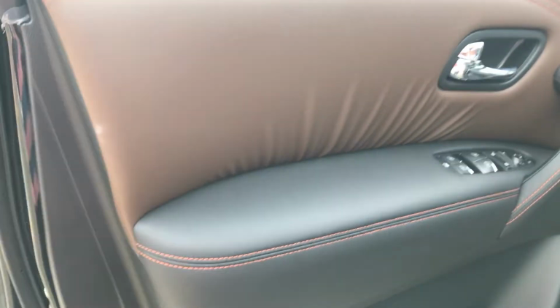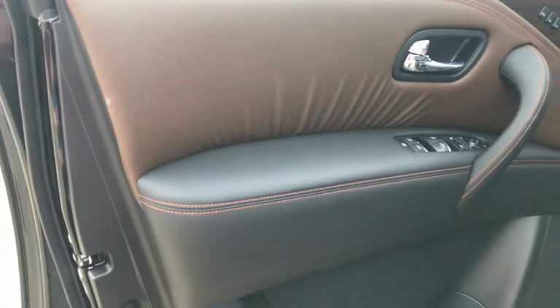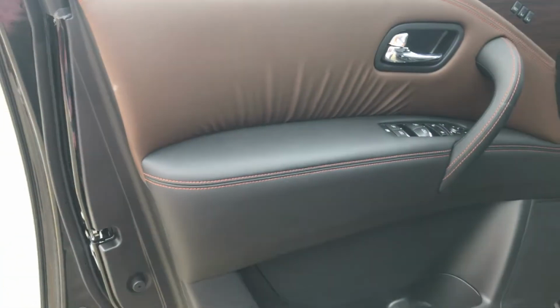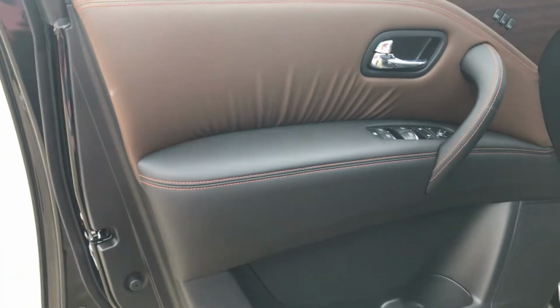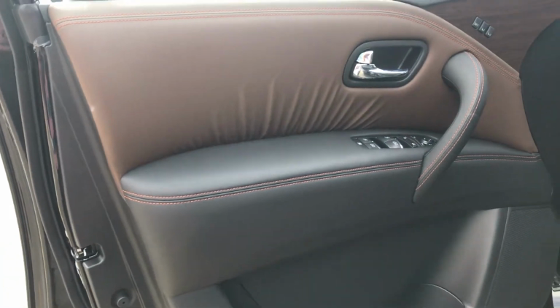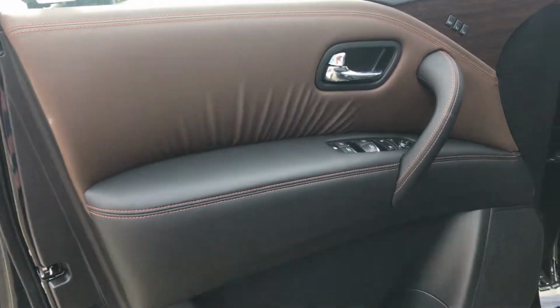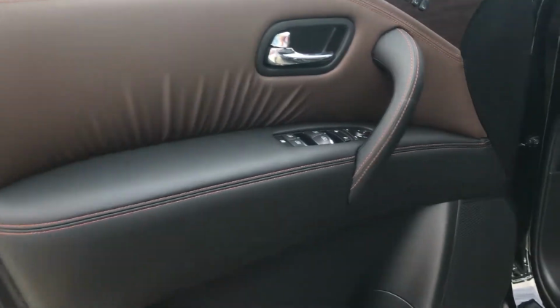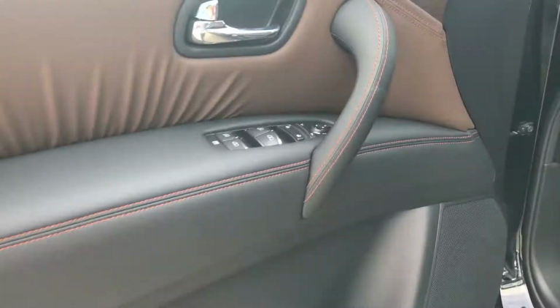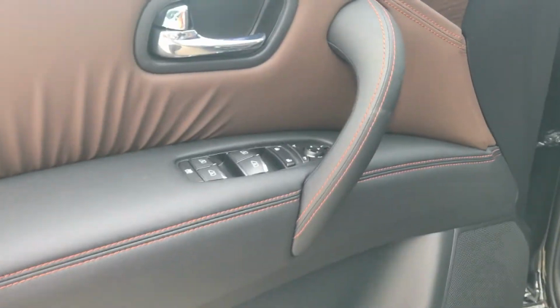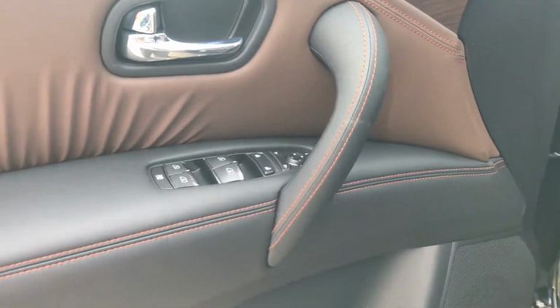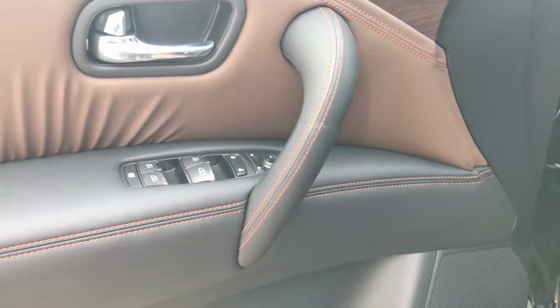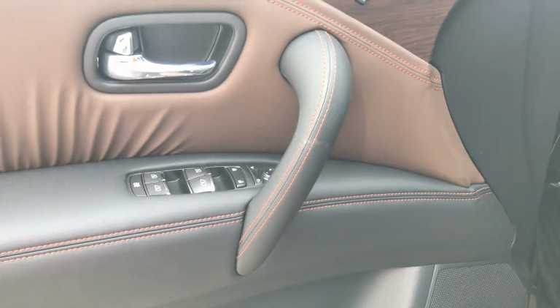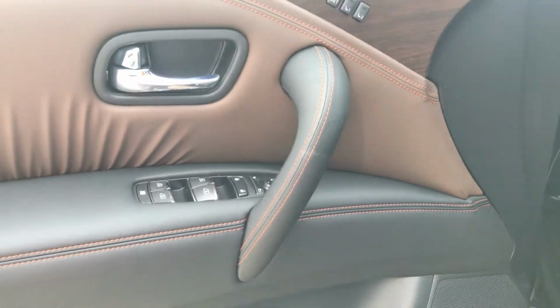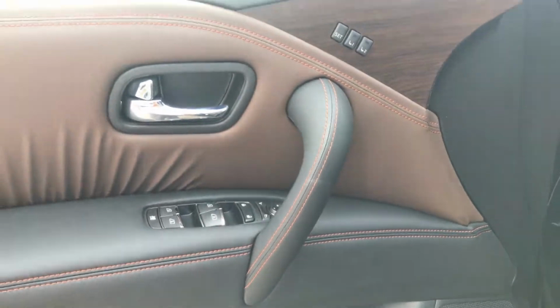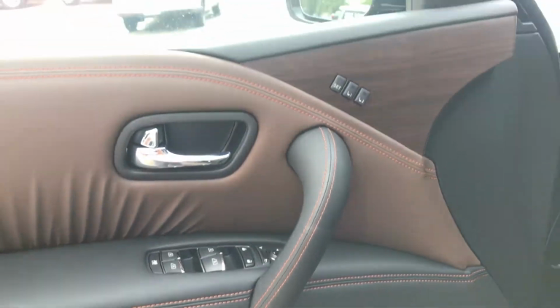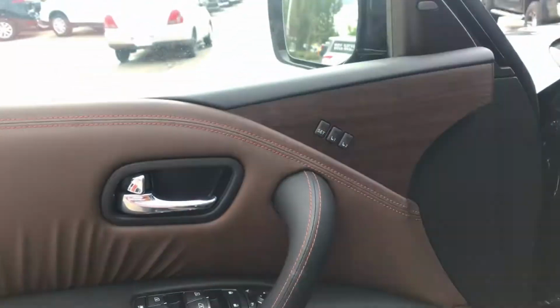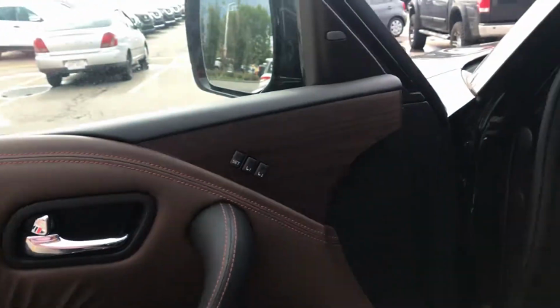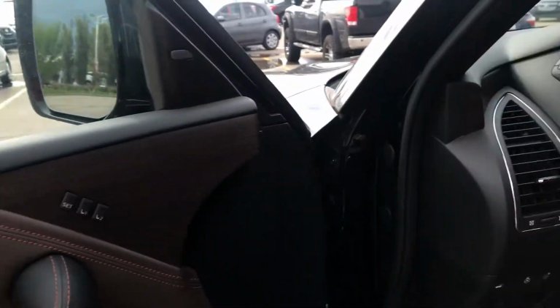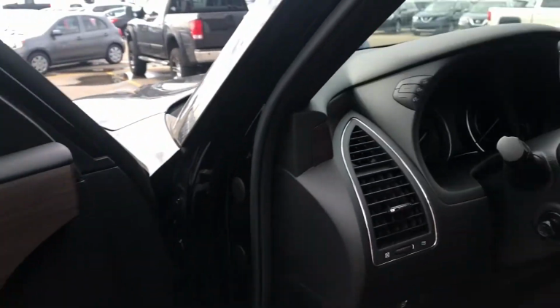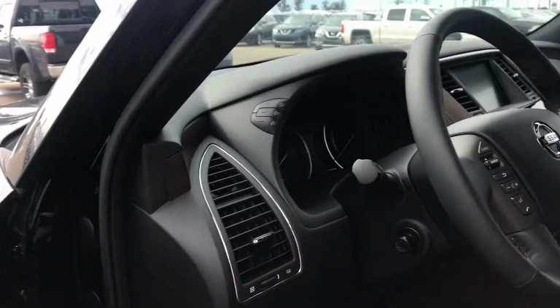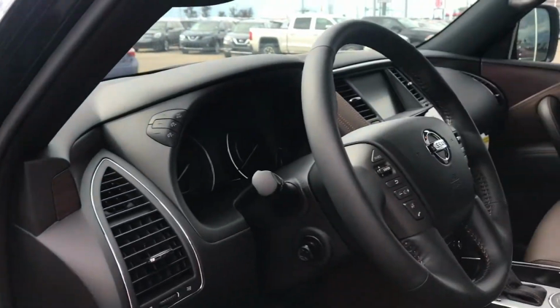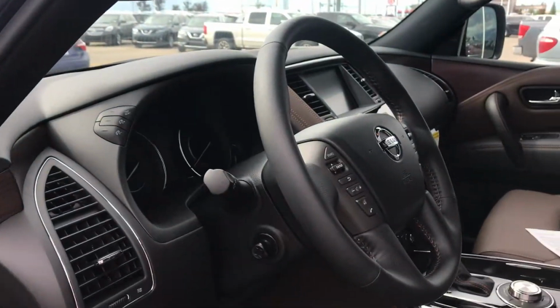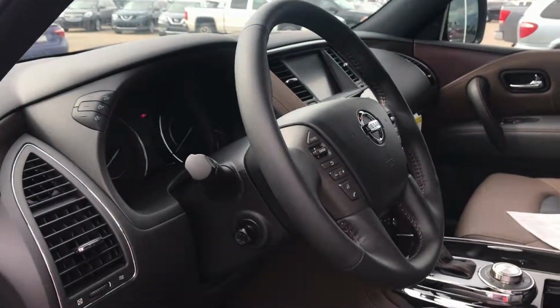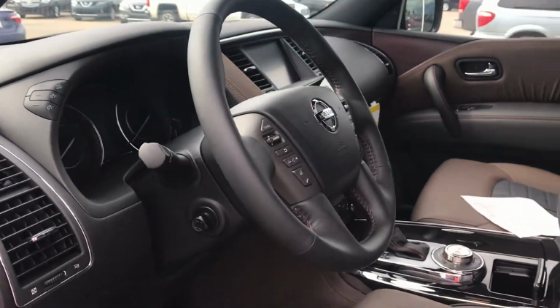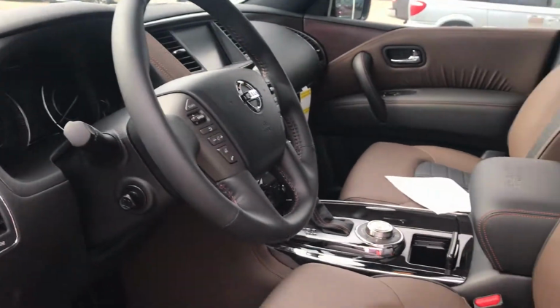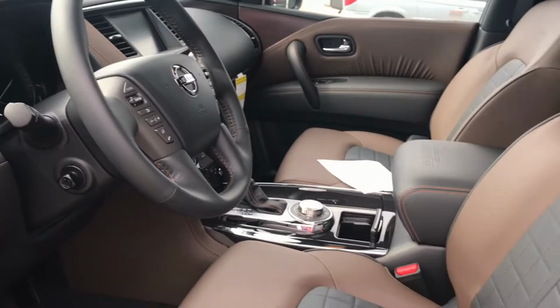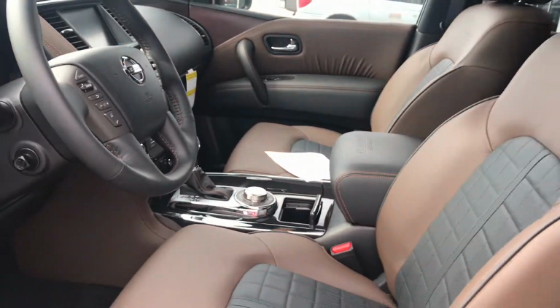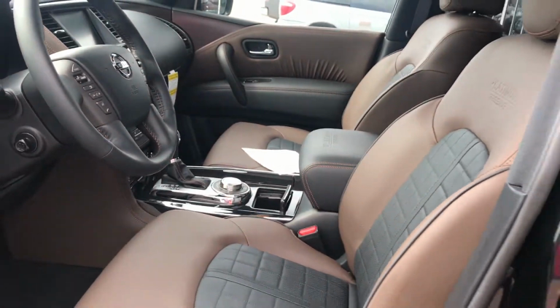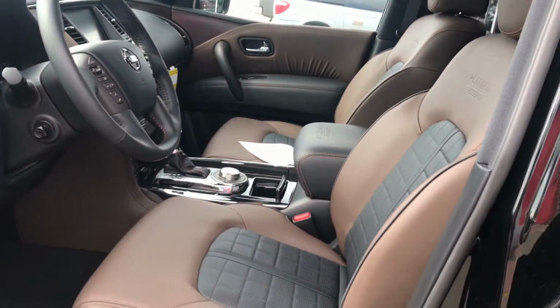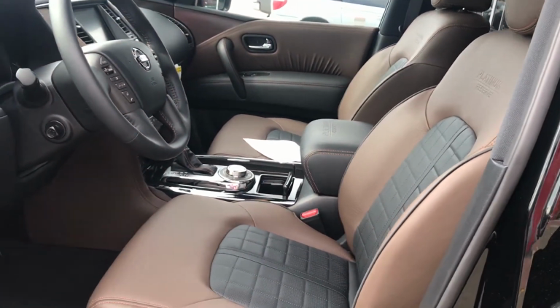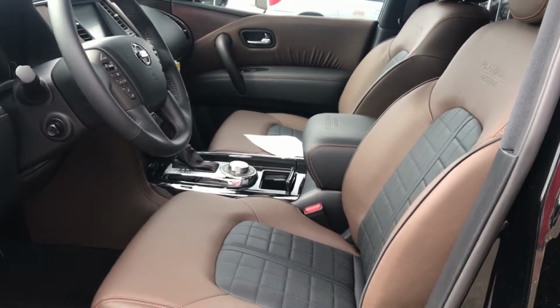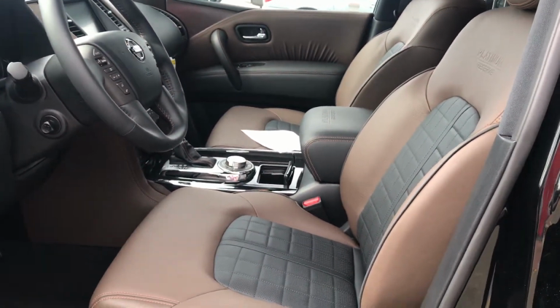The beautiful two-tone interior comes with memory seats, power seats, power windows, power mirrors, and a heated steering wheel.